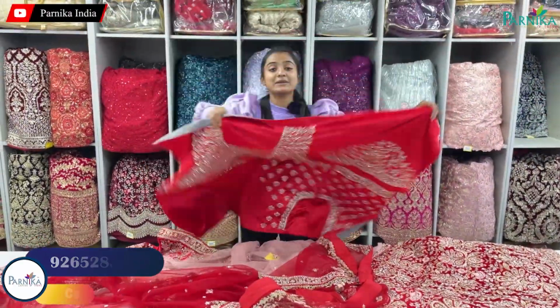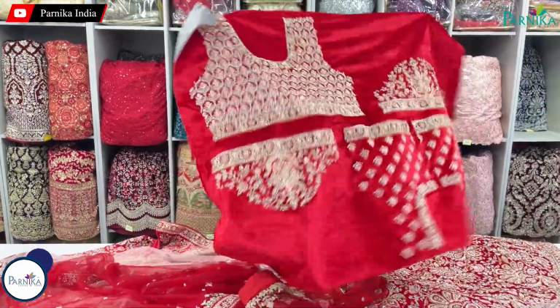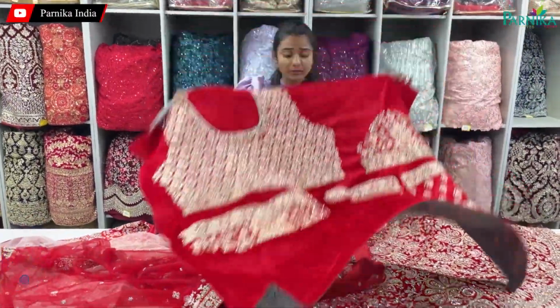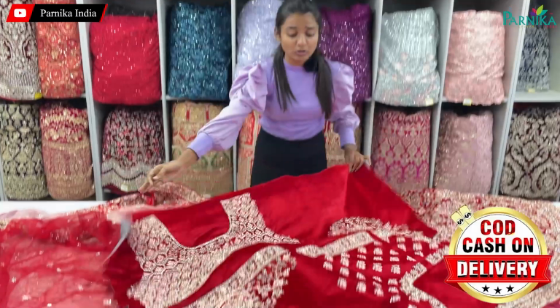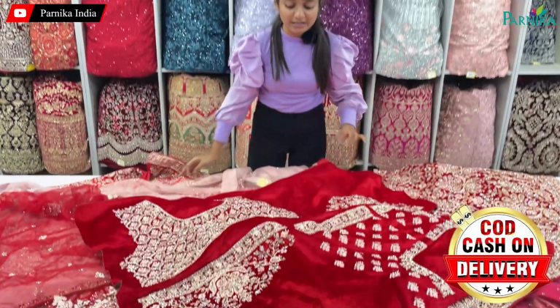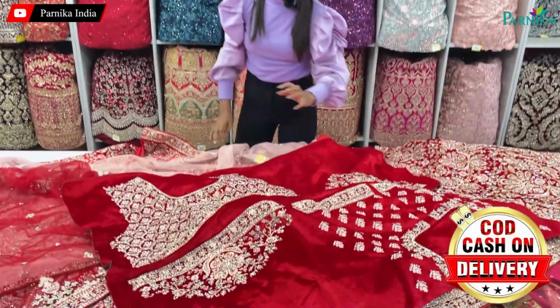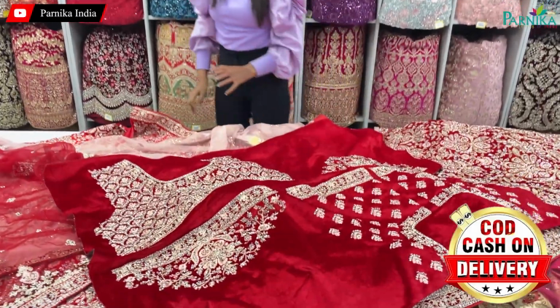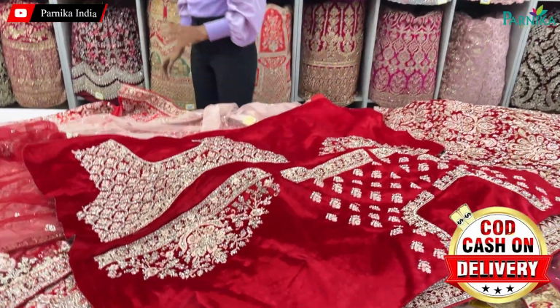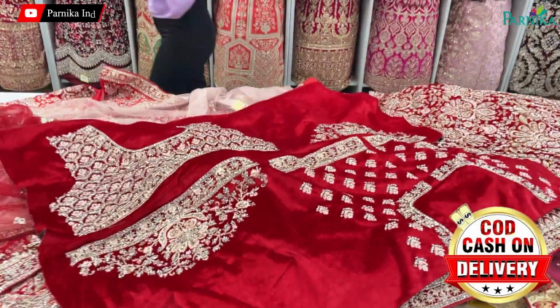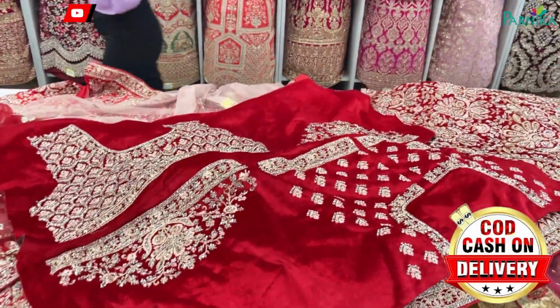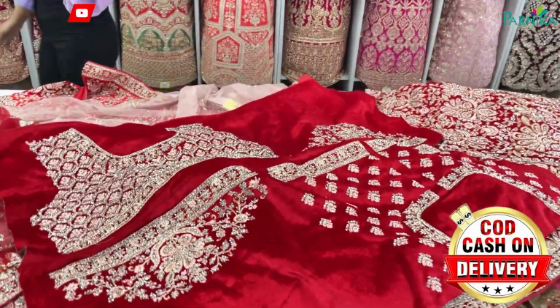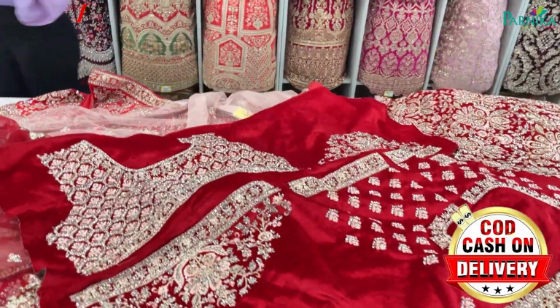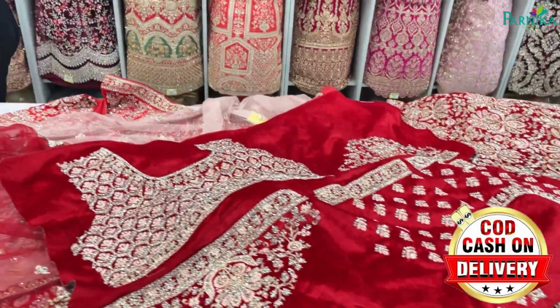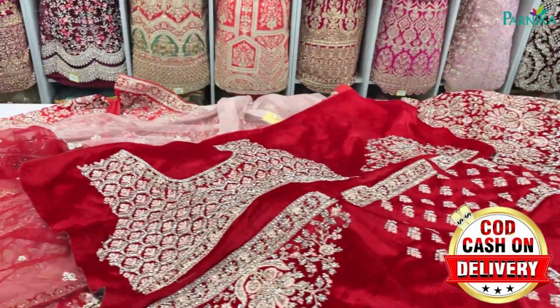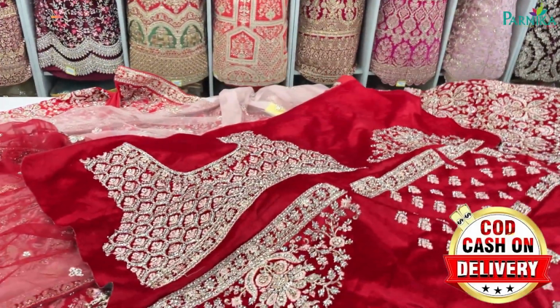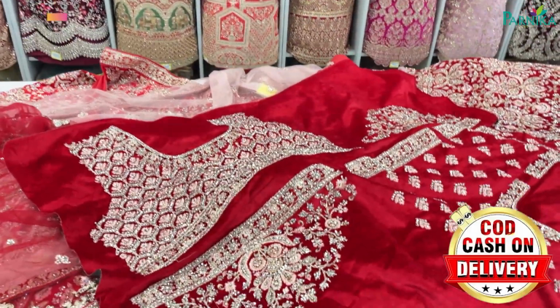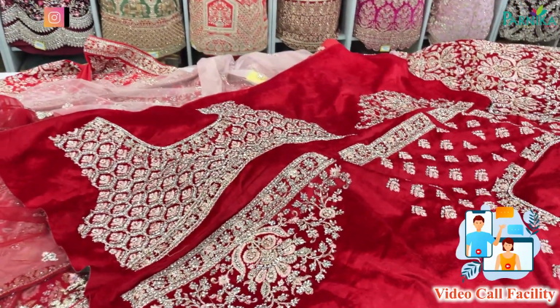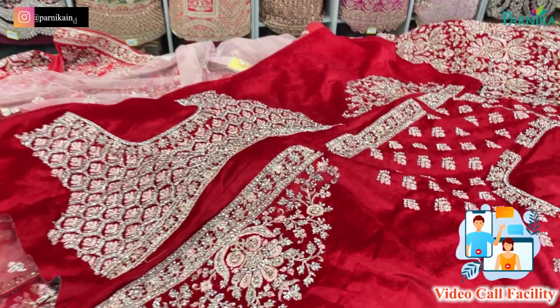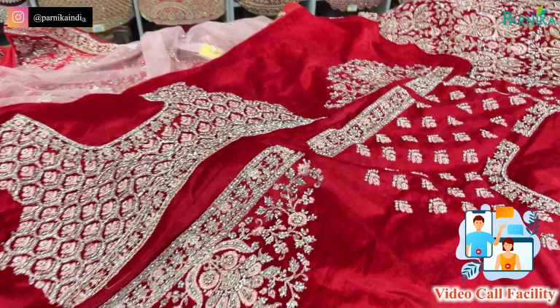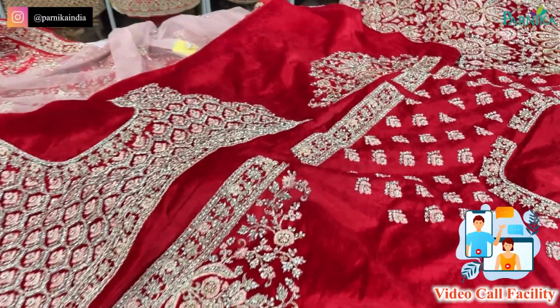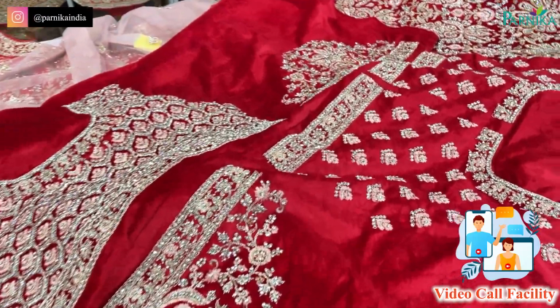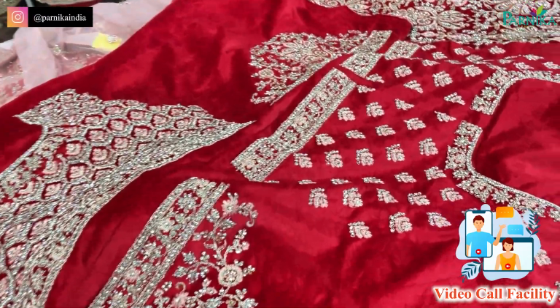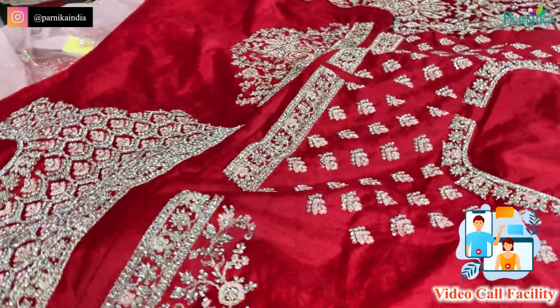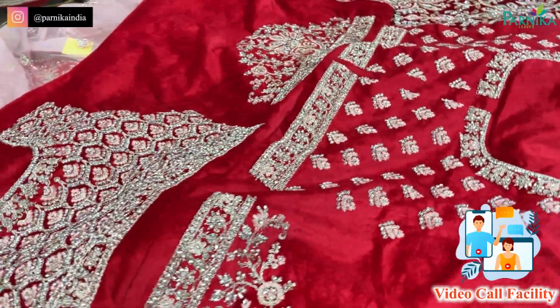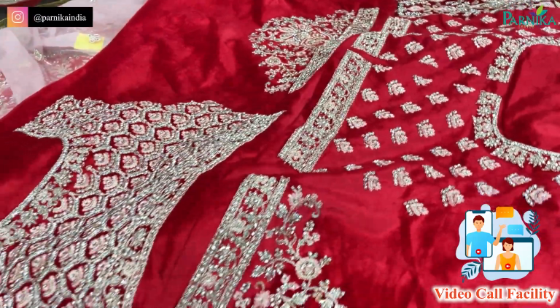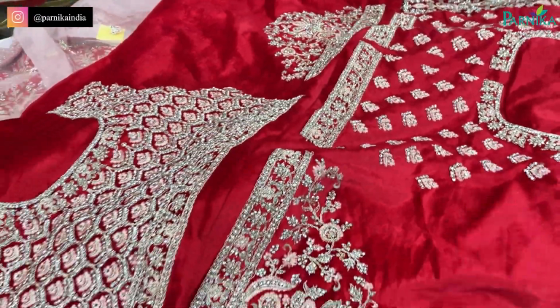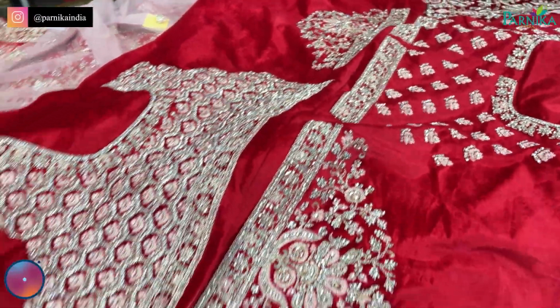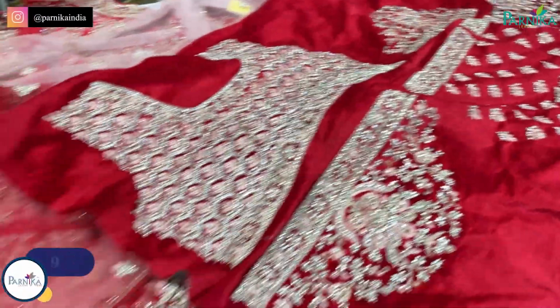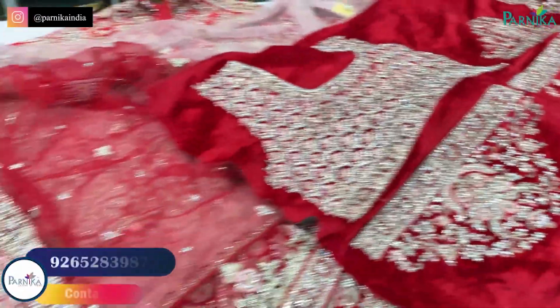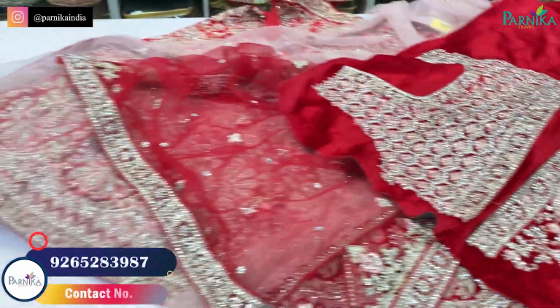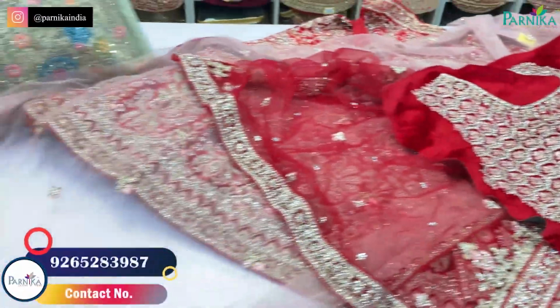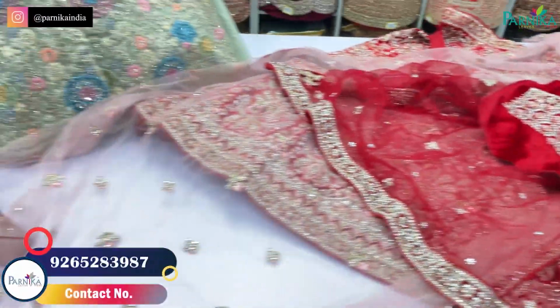In velvet, you will get very different varieties. The velvet used is very beautiful. You will get some handwork patterns and a full handwork concept.